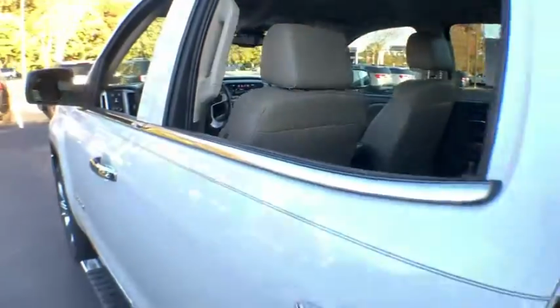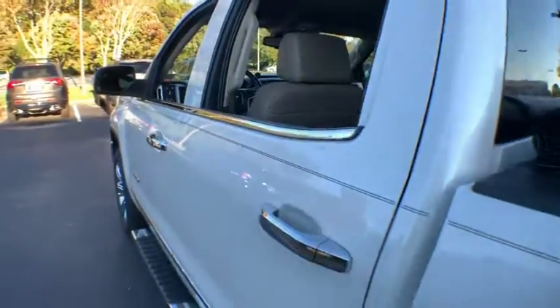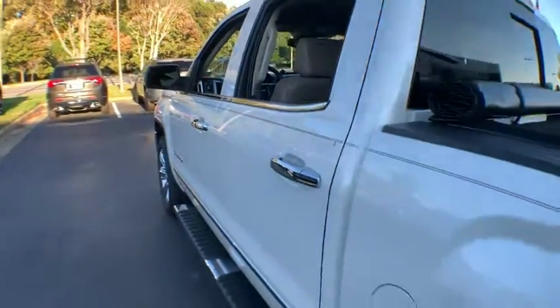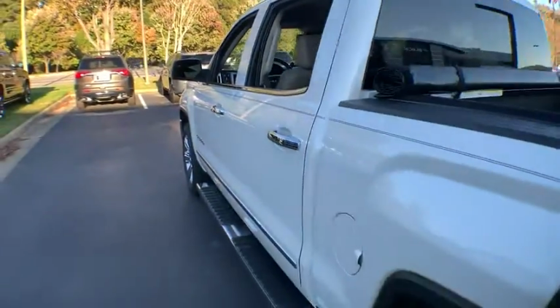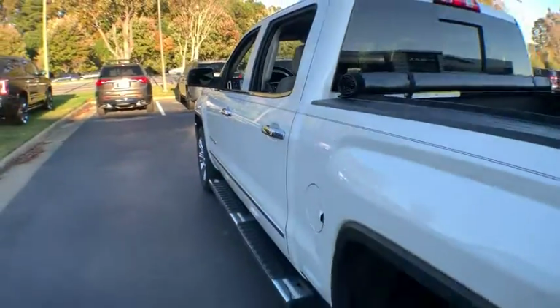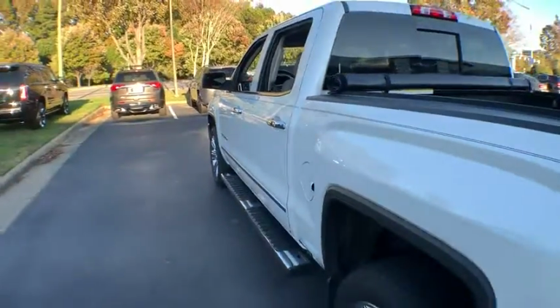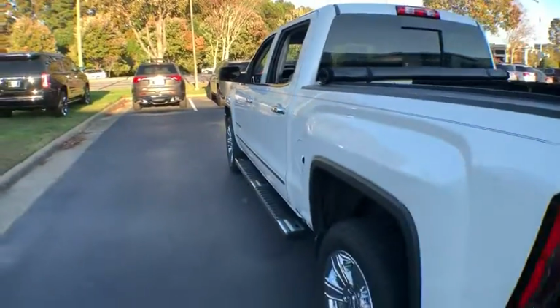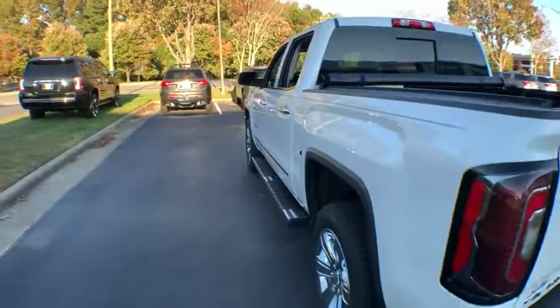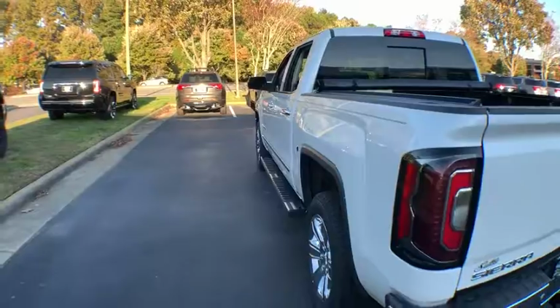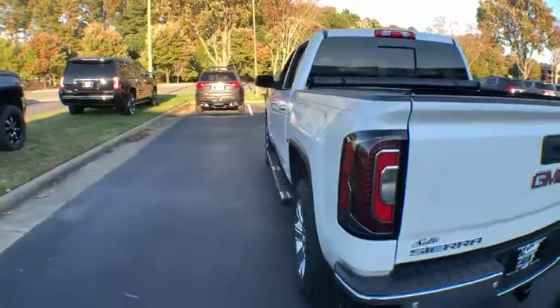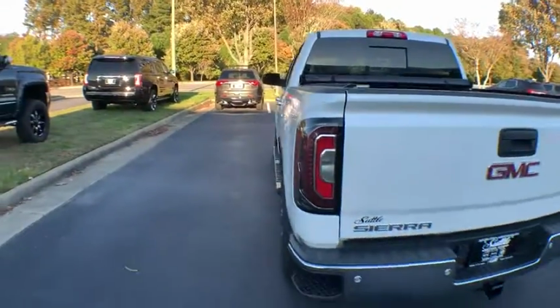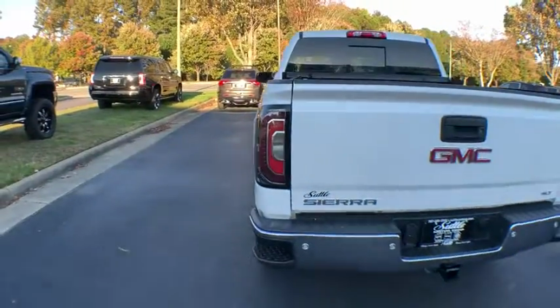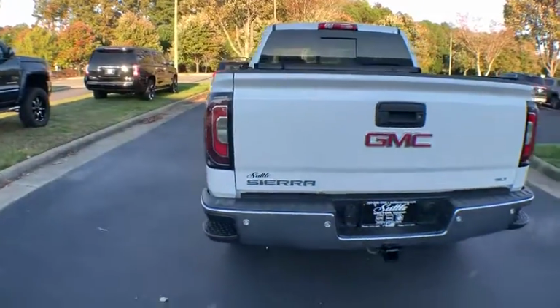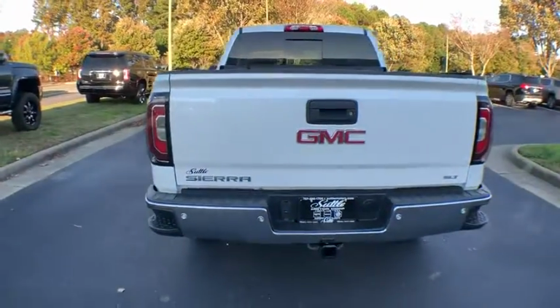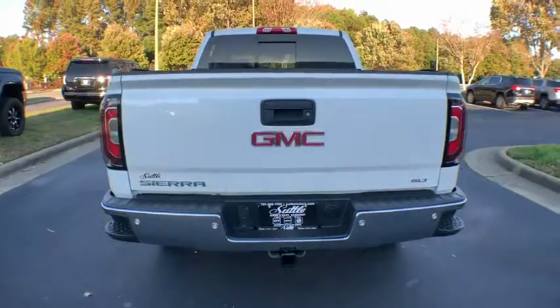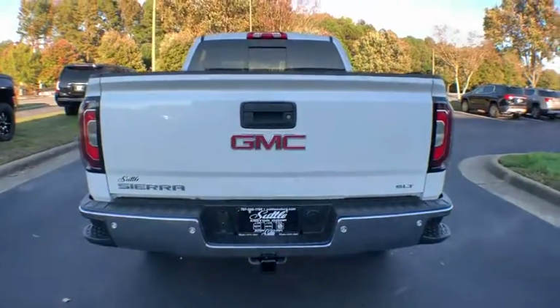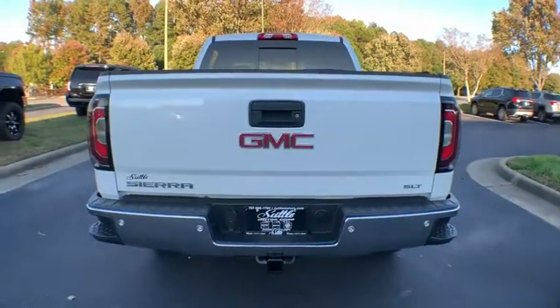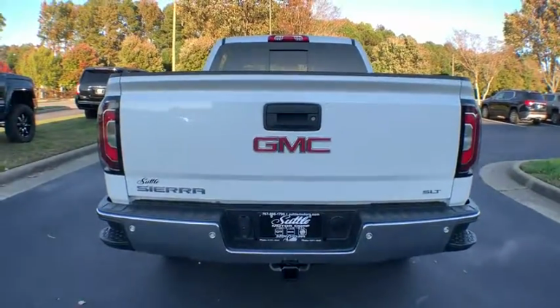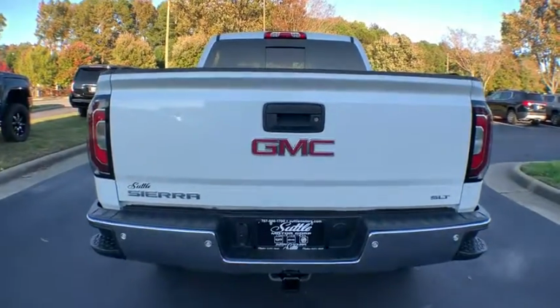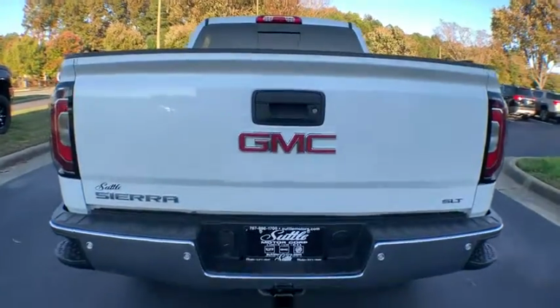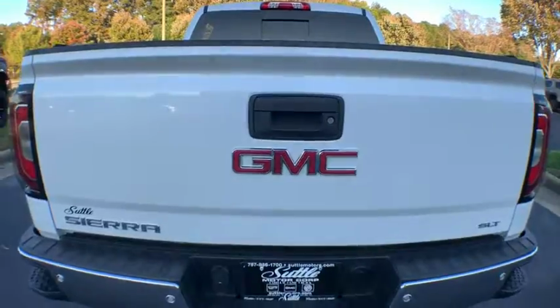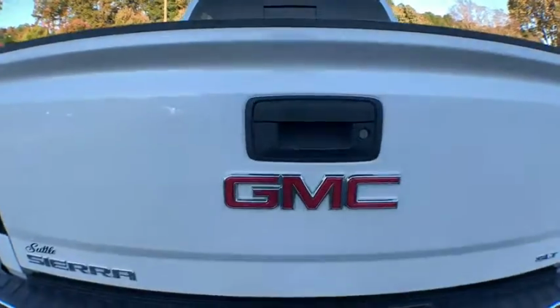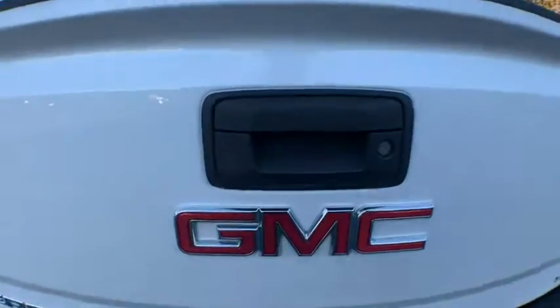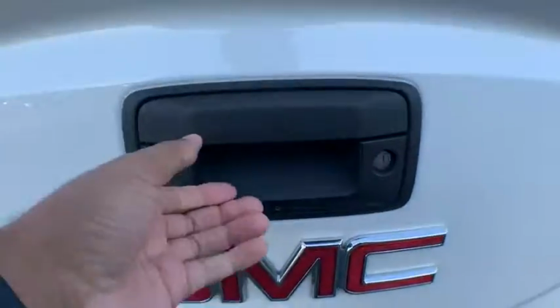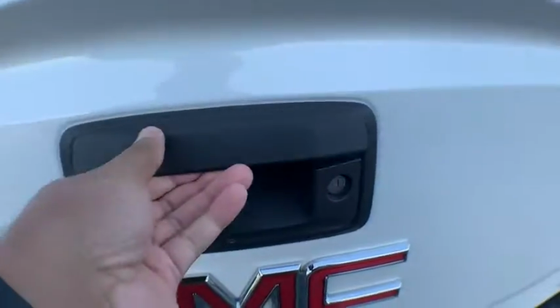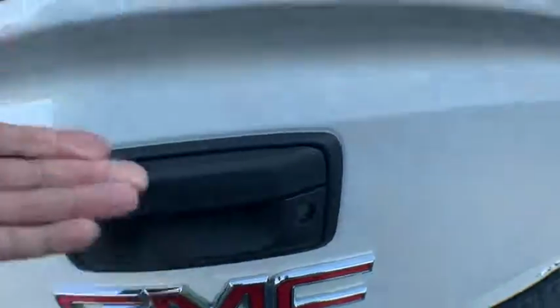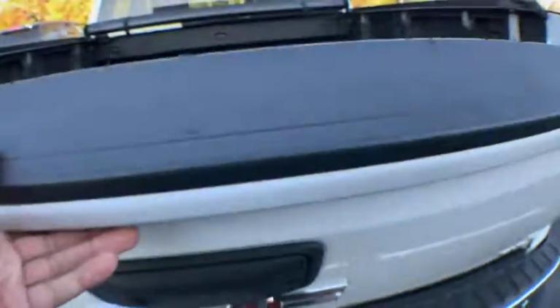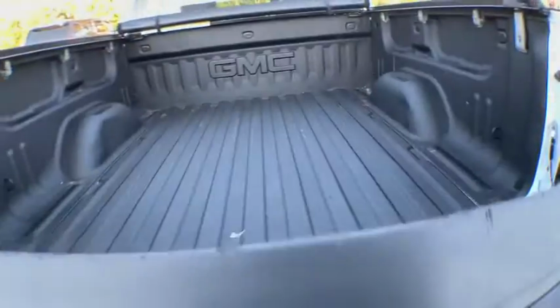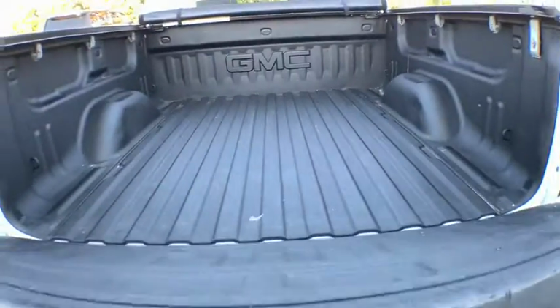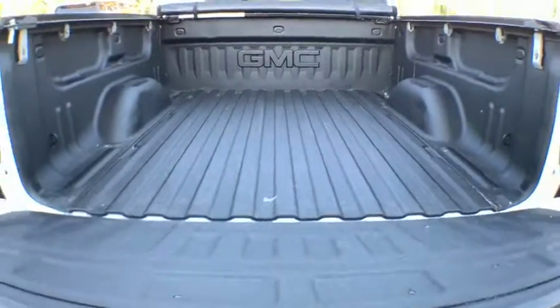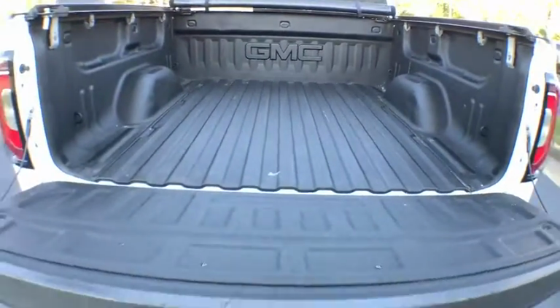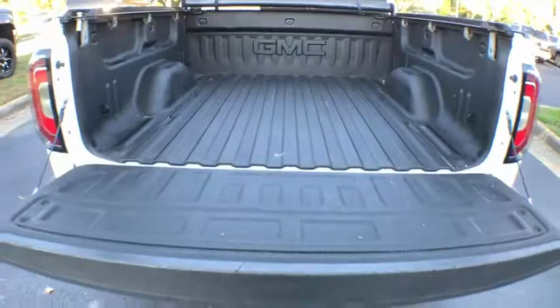Four-wheel disc brakes, center armrest, universal garage door opener, power windows, fog lights, security system, bed liner, electronic stability control, compass, trip computer, heated front driver and passenger seats.